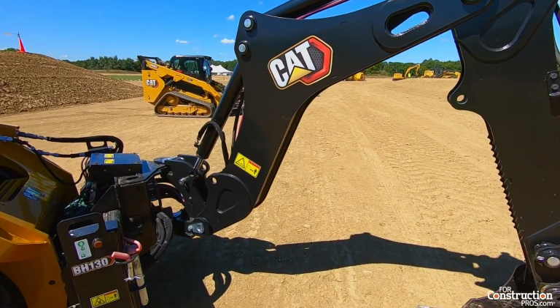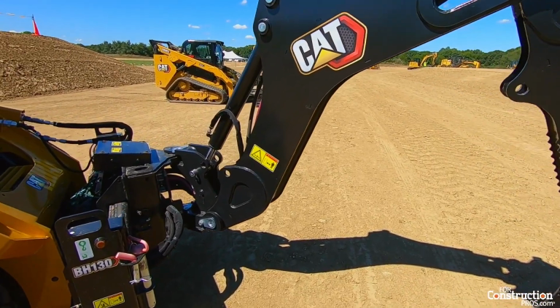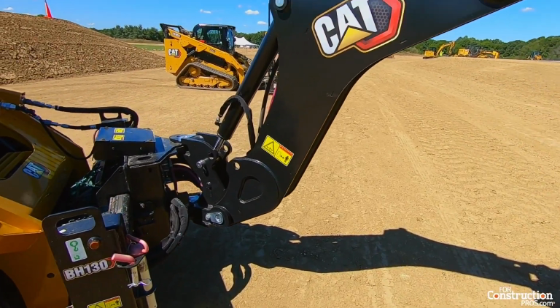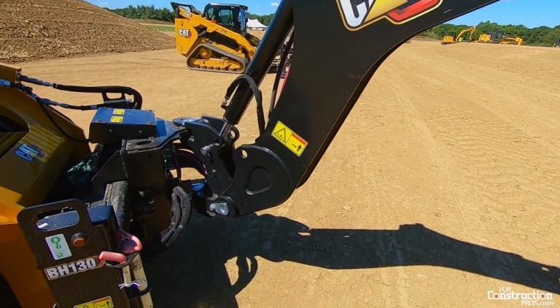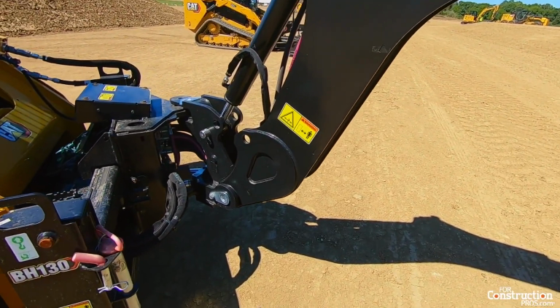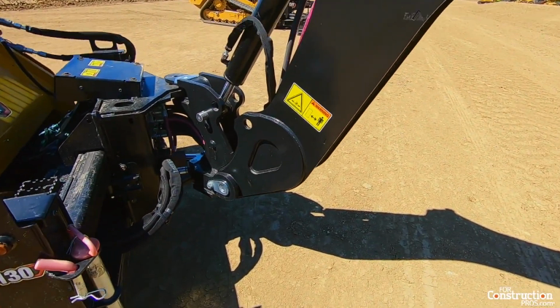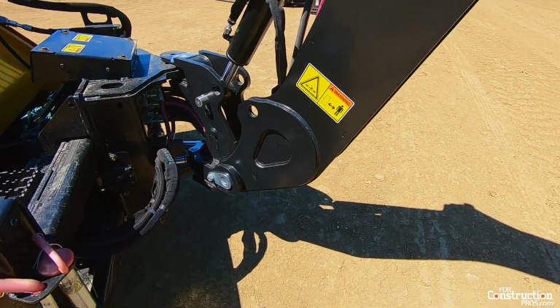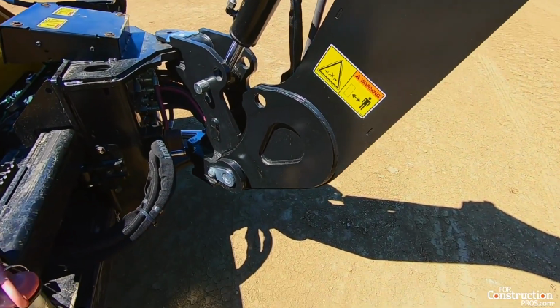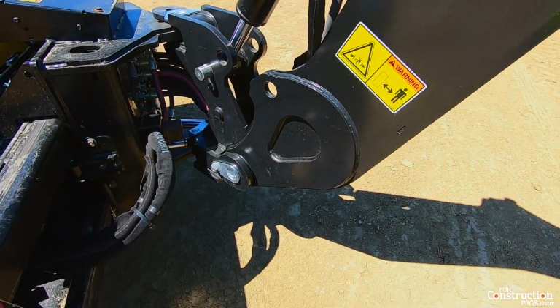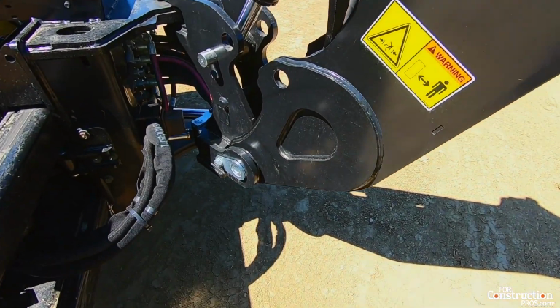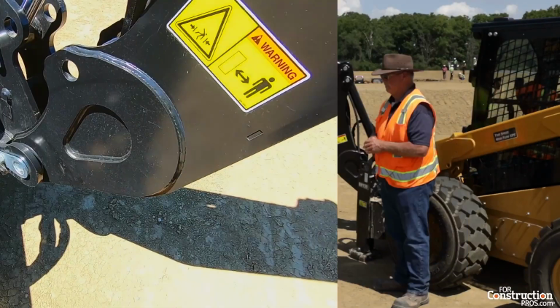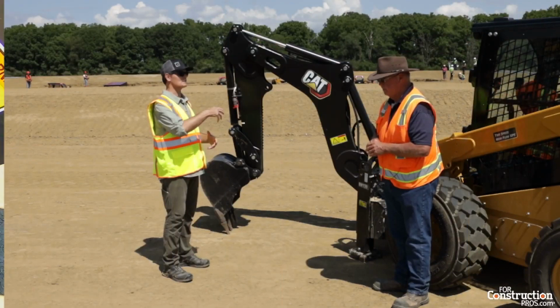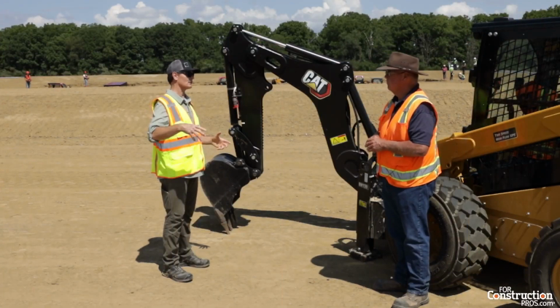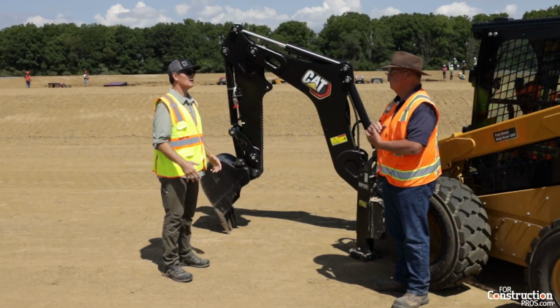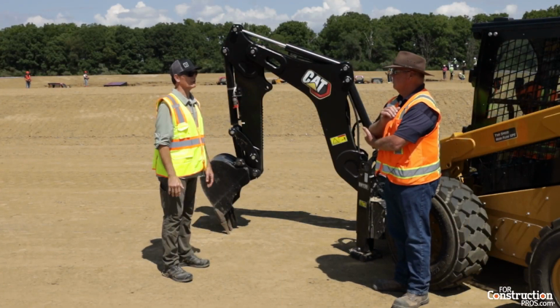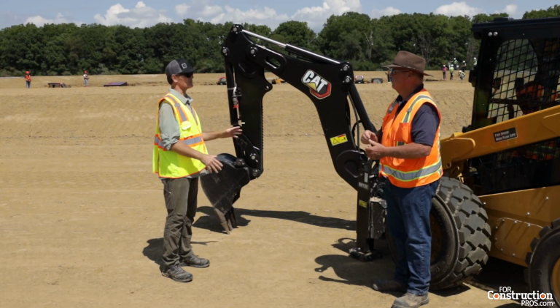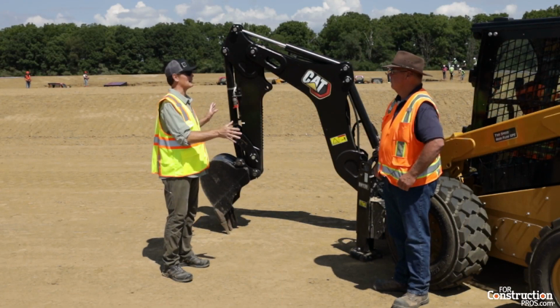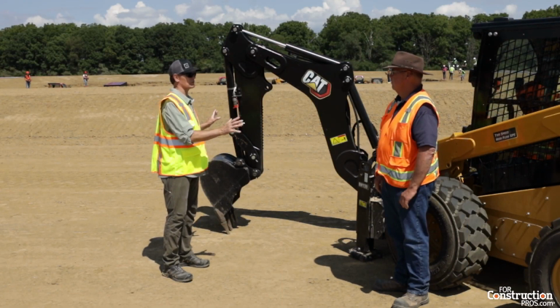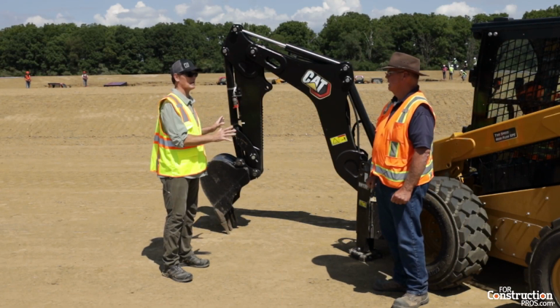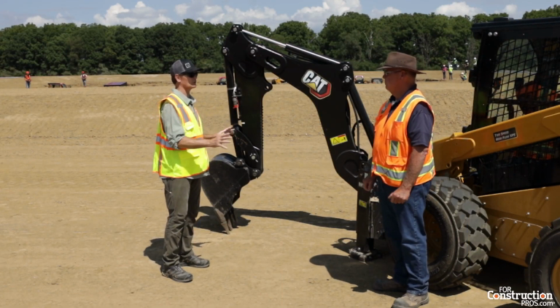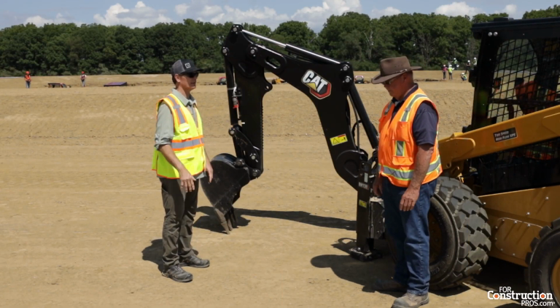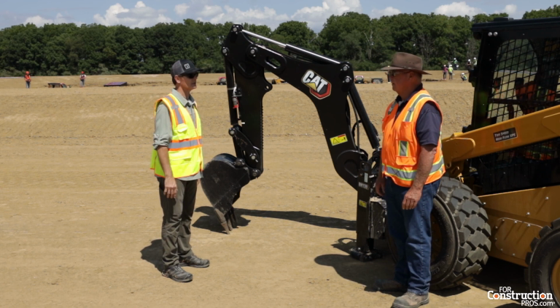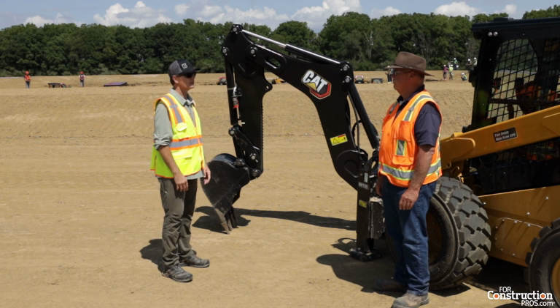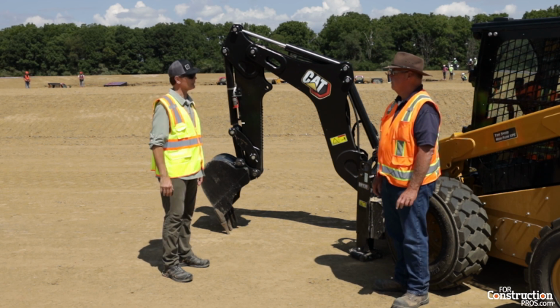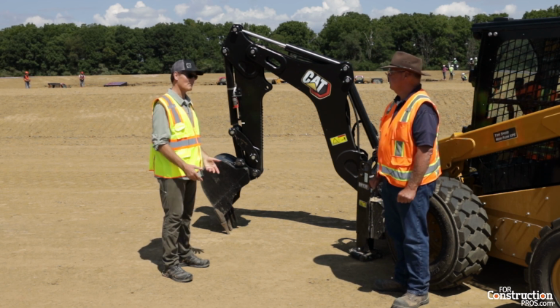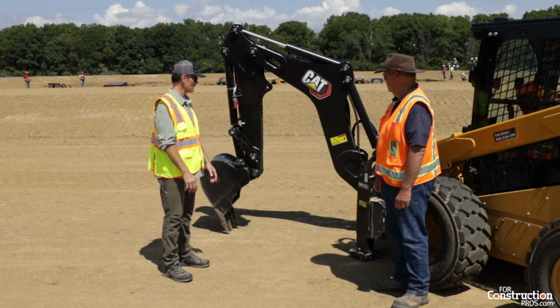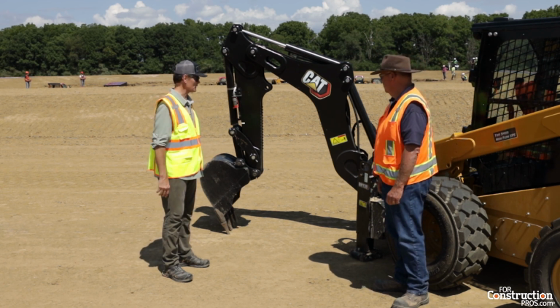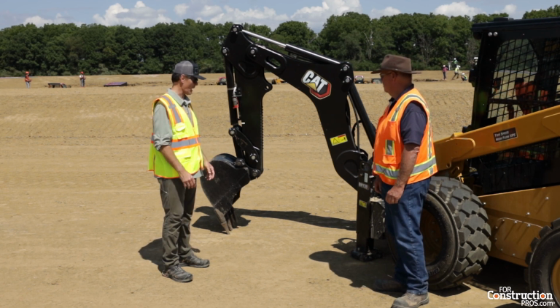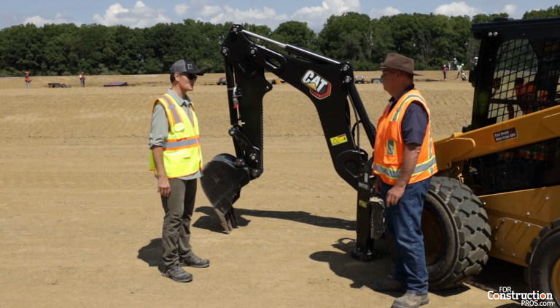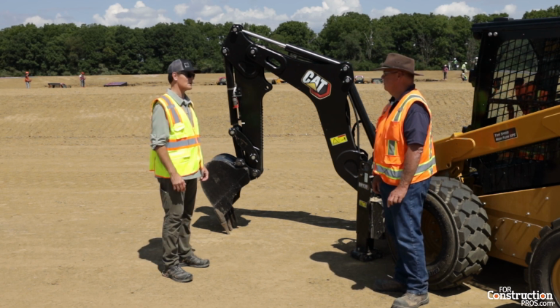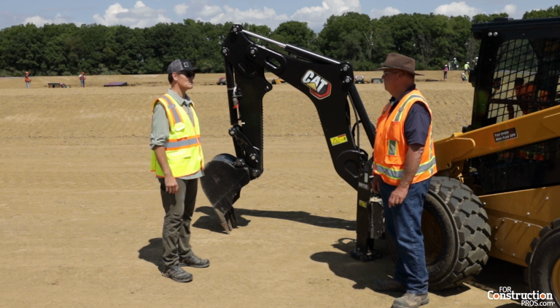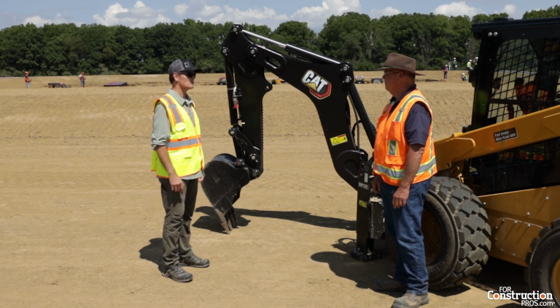The applications for a mini excavator are things where you're doing some craning and need 360-degree turning radius — it's the same as the difference between backhoe loaders and excavators. Bob, it's a real interesting product. I appreciate you taking the time to show it to me.